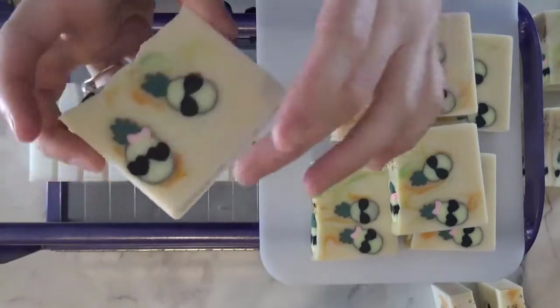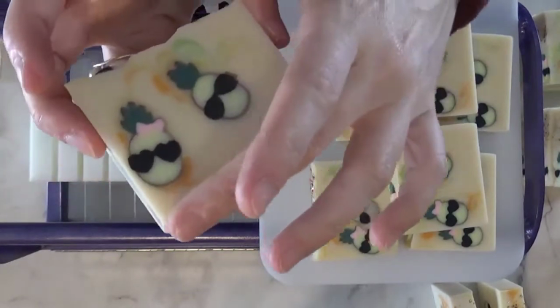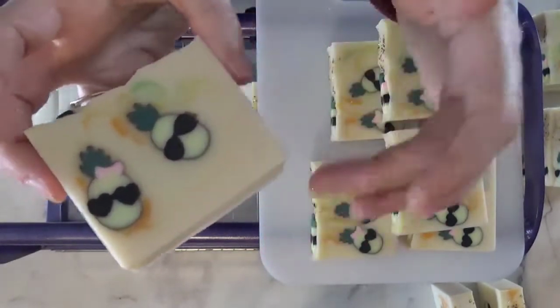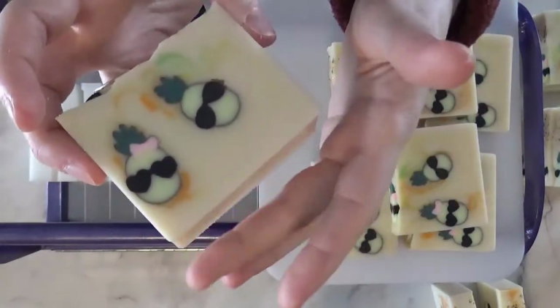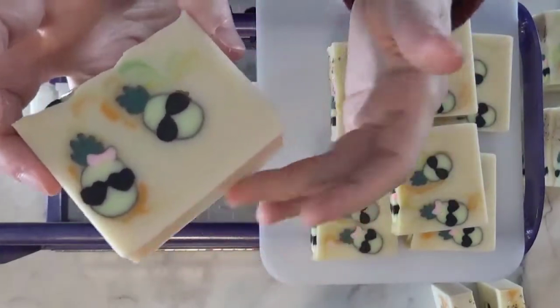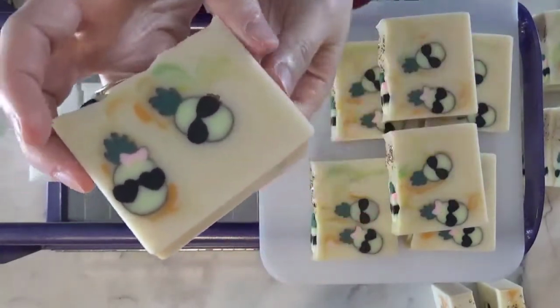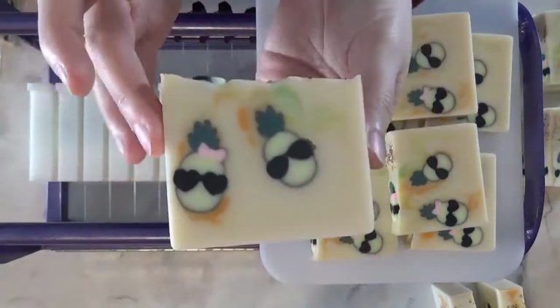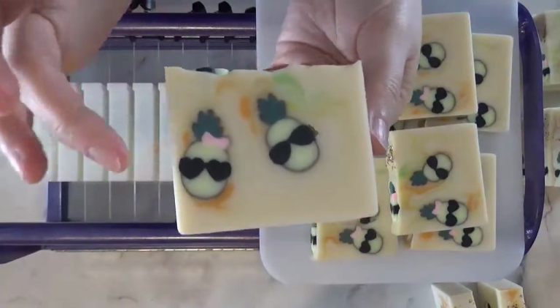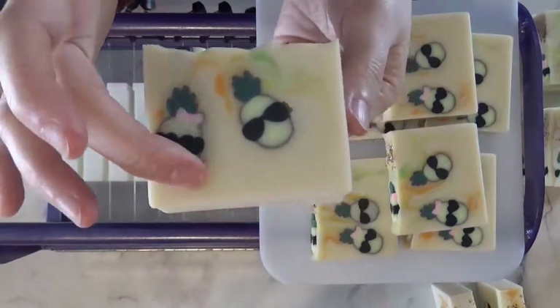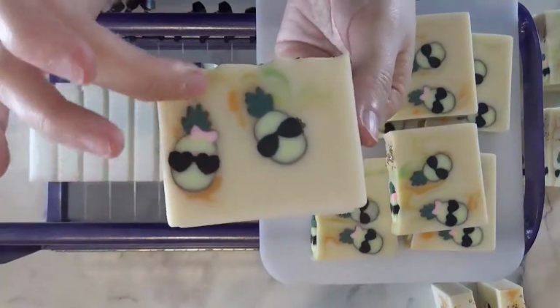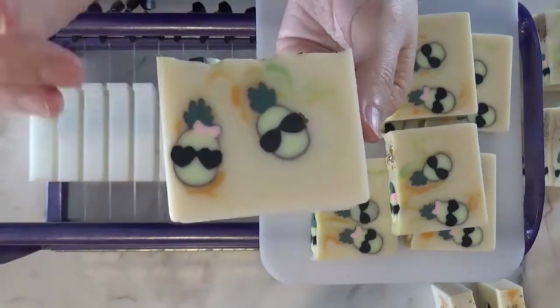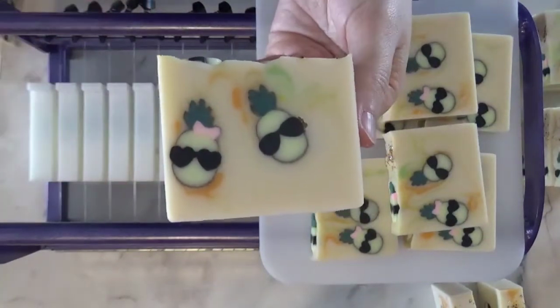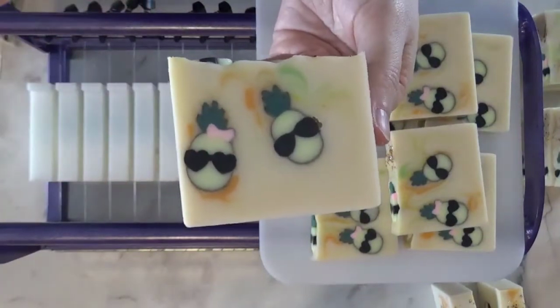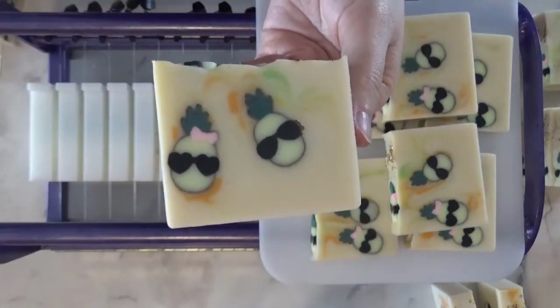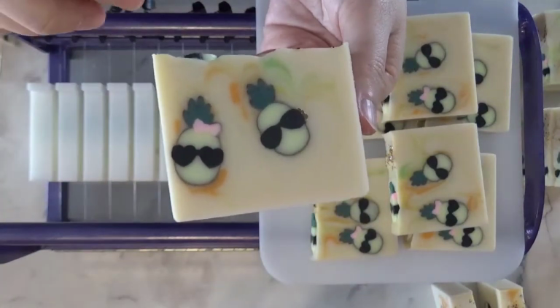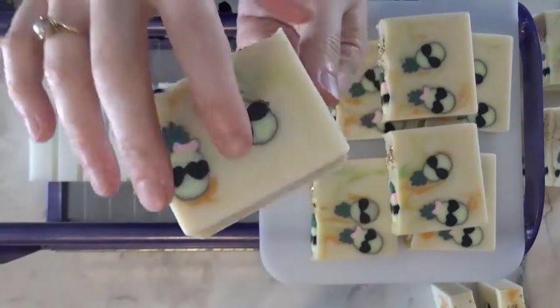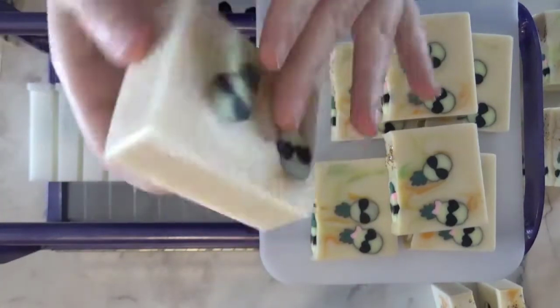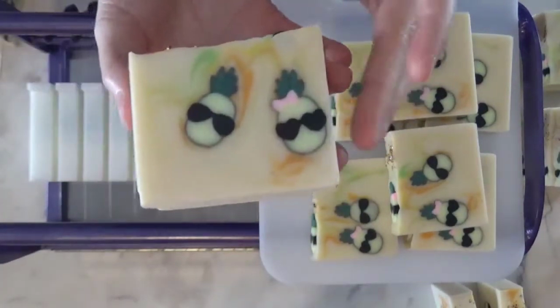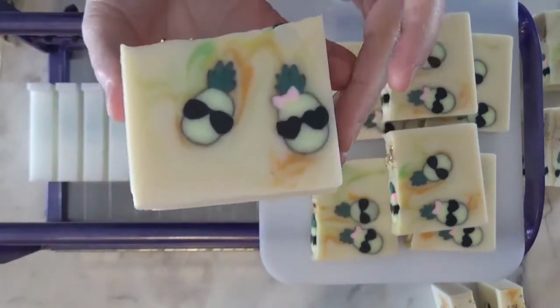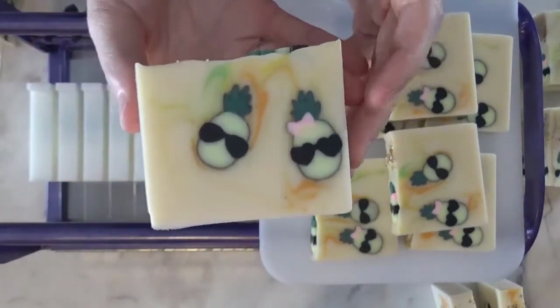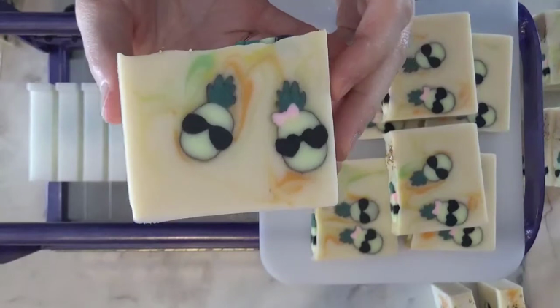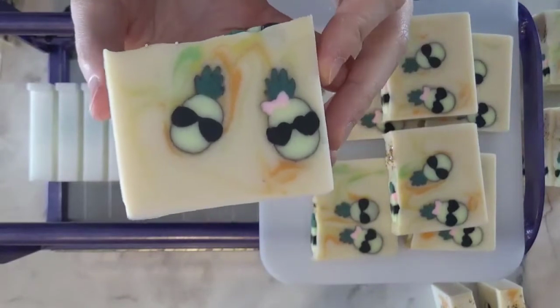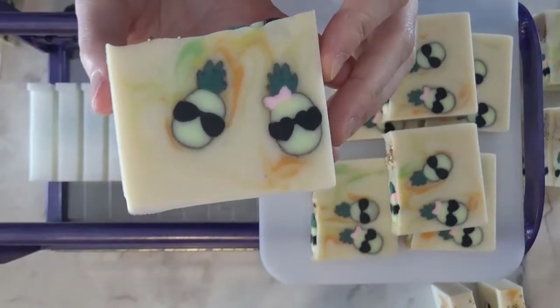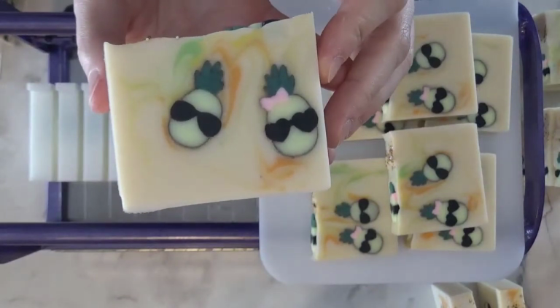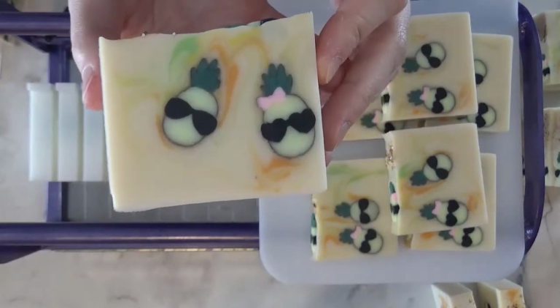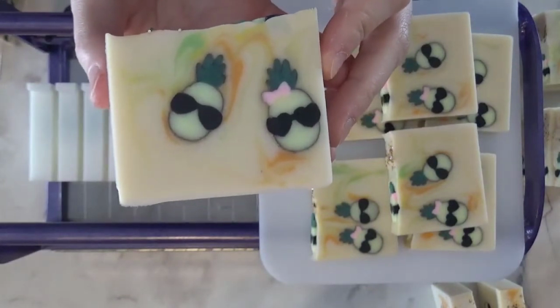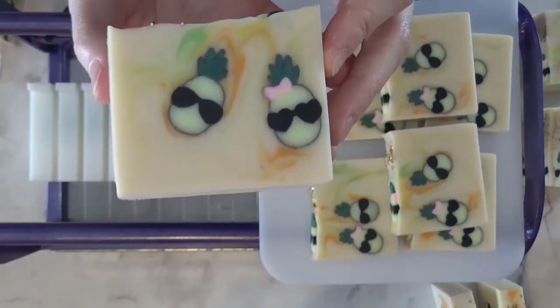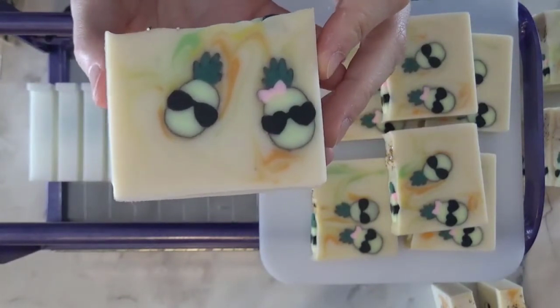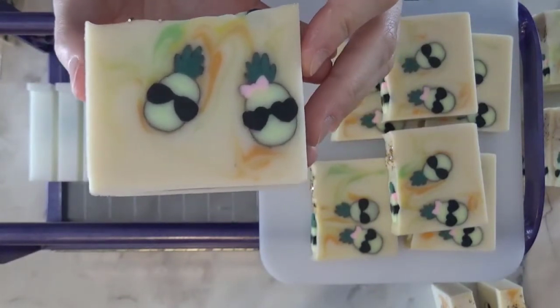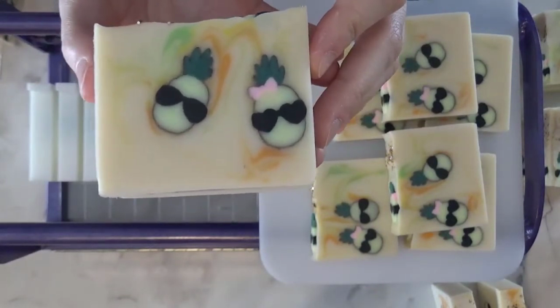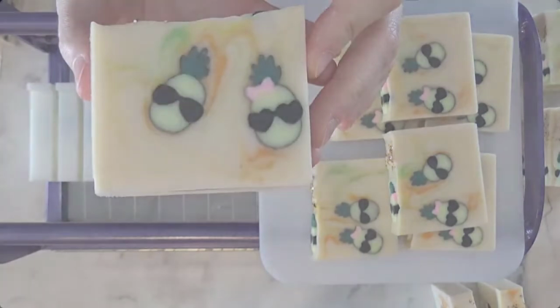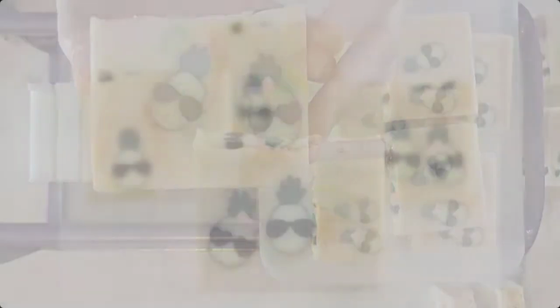There you have it — what do you think? Do you like the brown coating around the outside, or do you think I should have foregone it and just stuck it in?